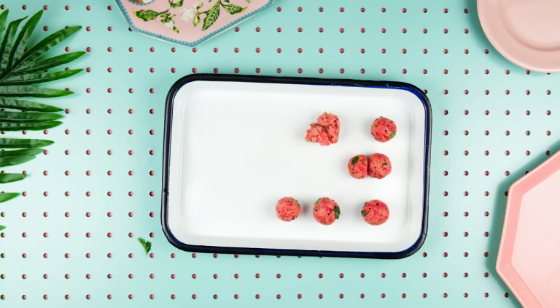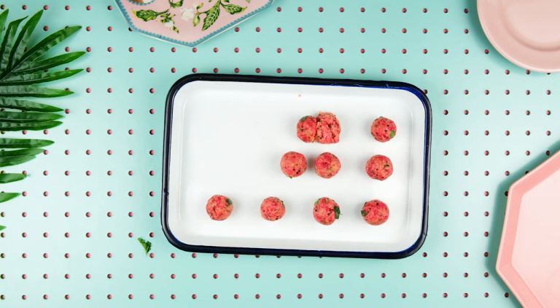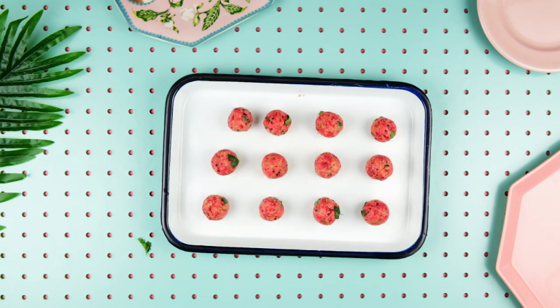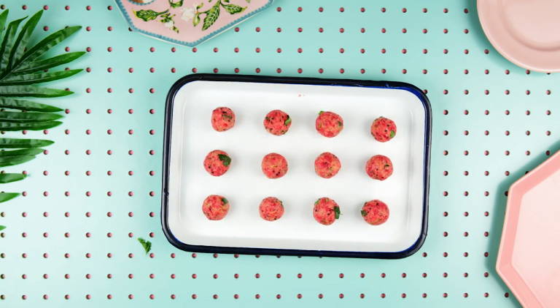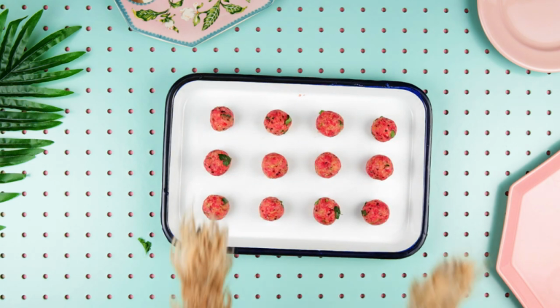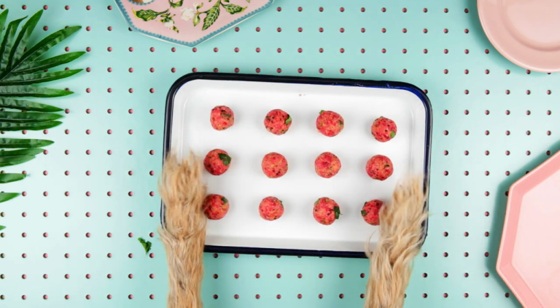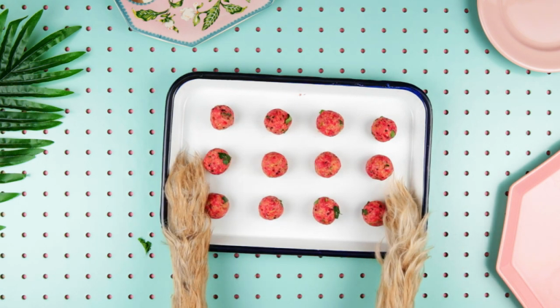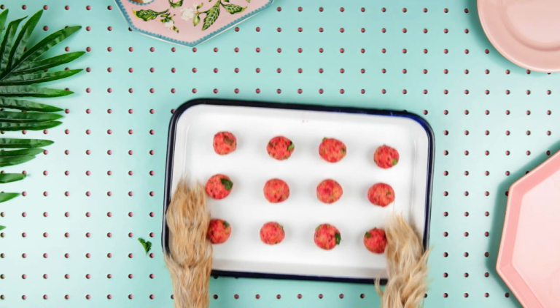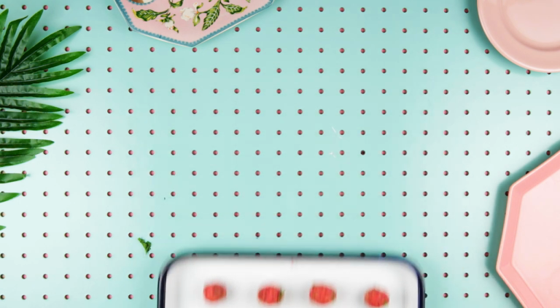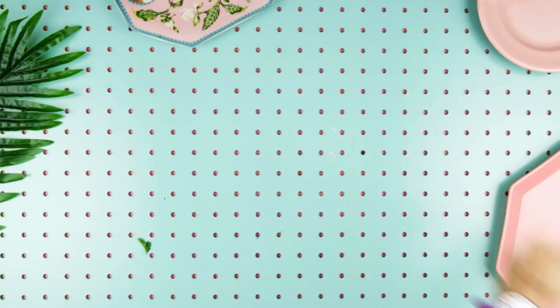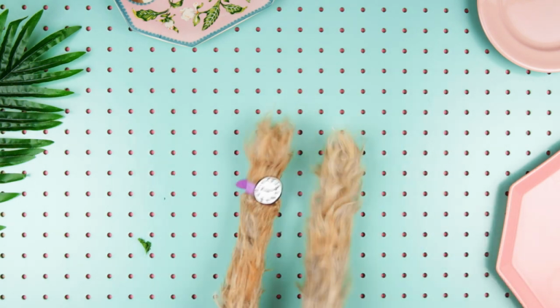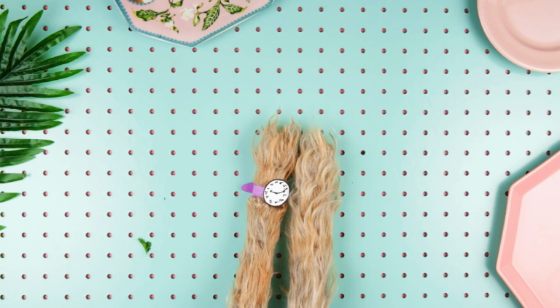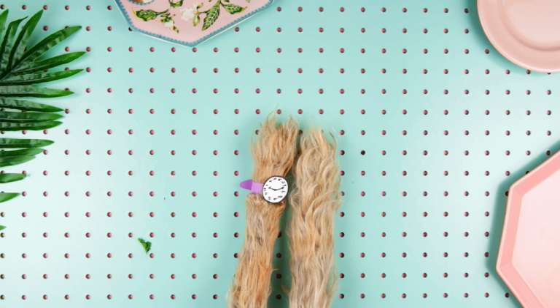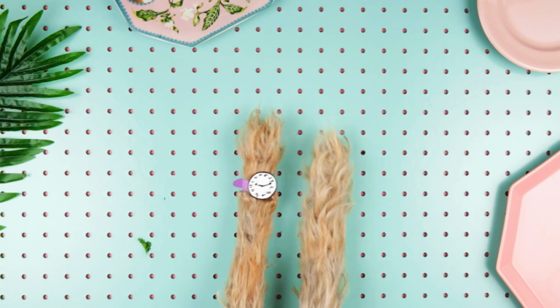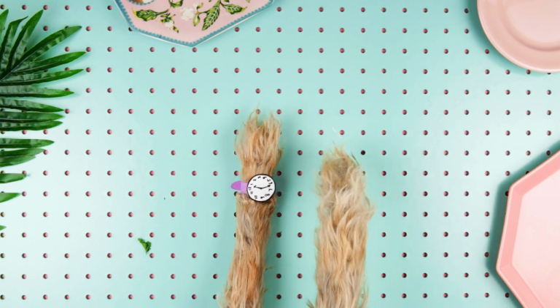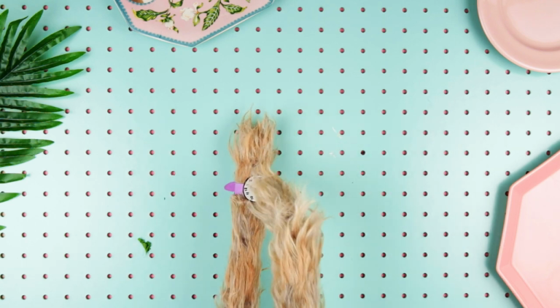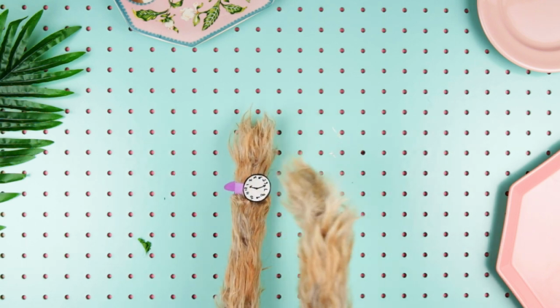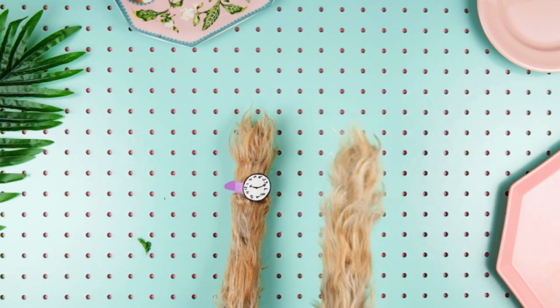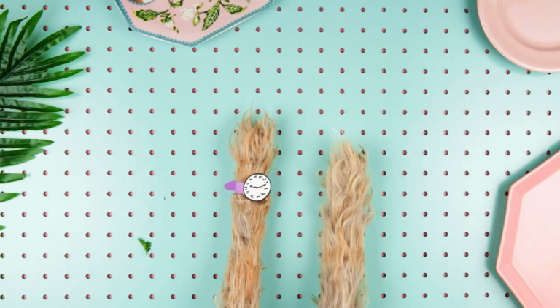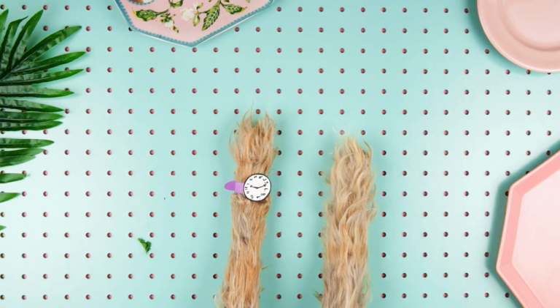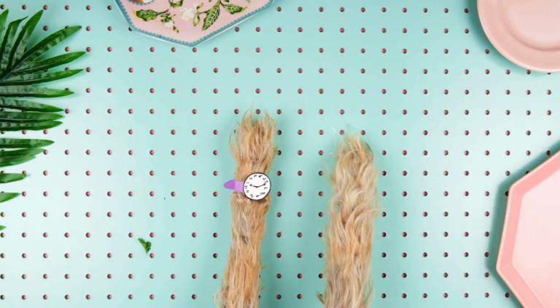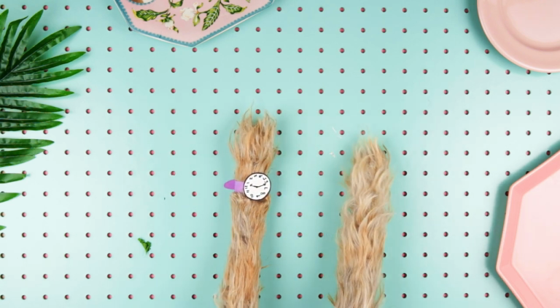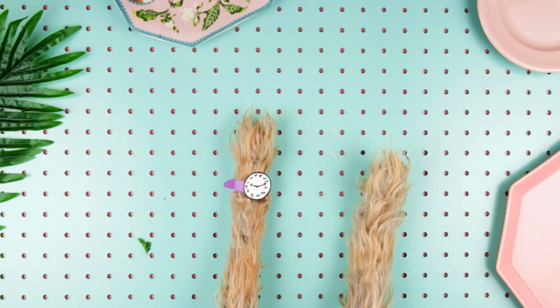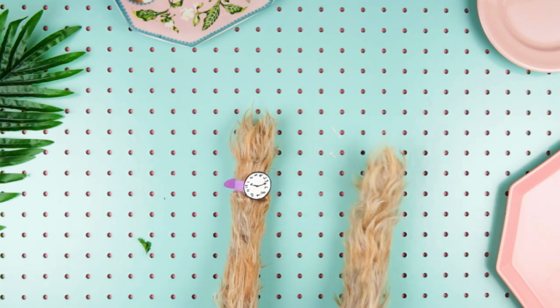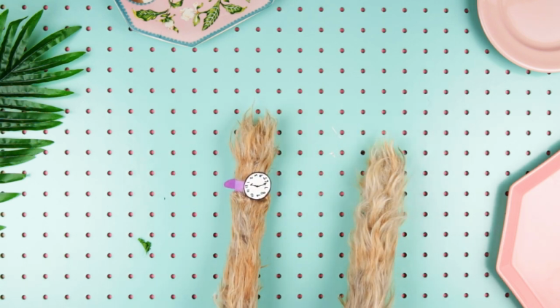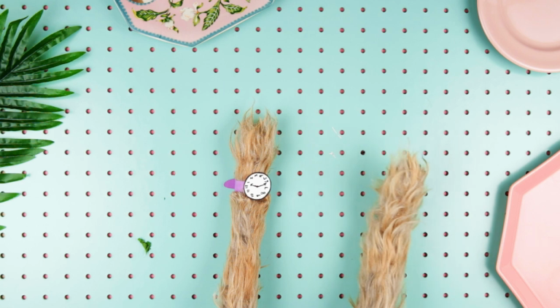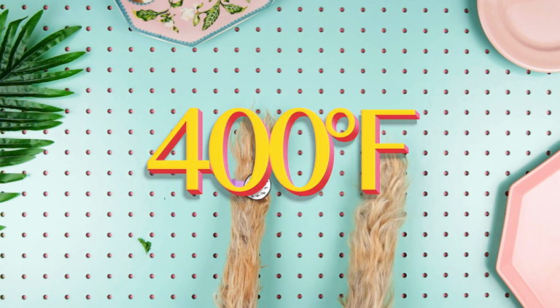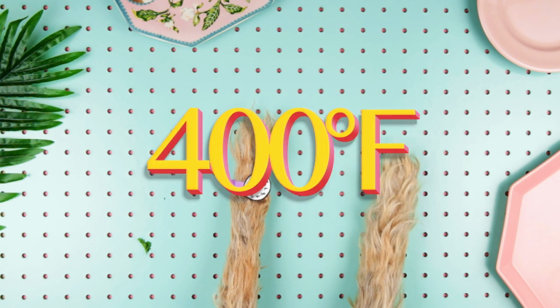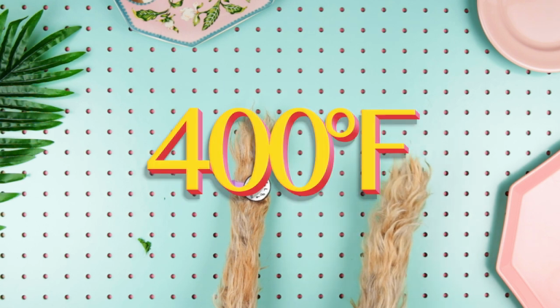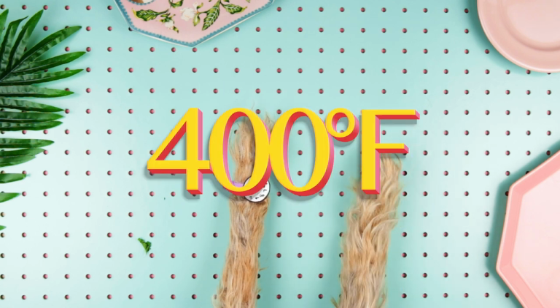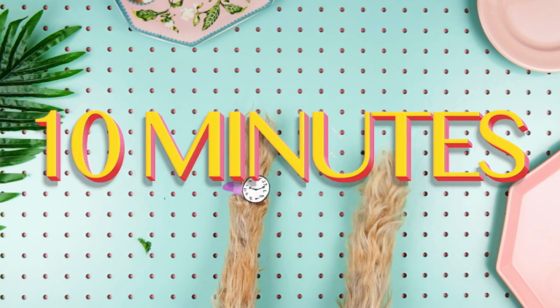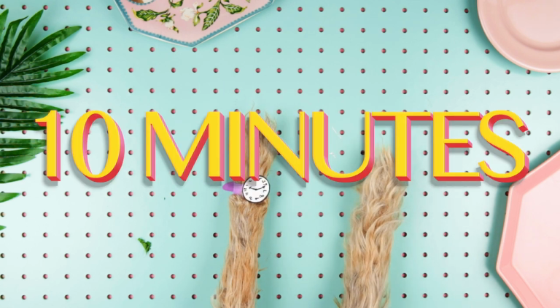Normally, I prefer not to wear responsibility on my wrist. But just this once. Transfer the meatballs to a pan and bake them in a preheated oven at 400 Fahrenheit for 10 minutes.